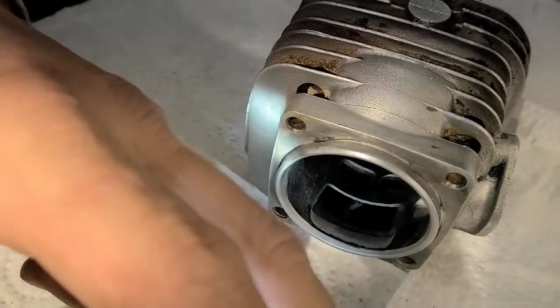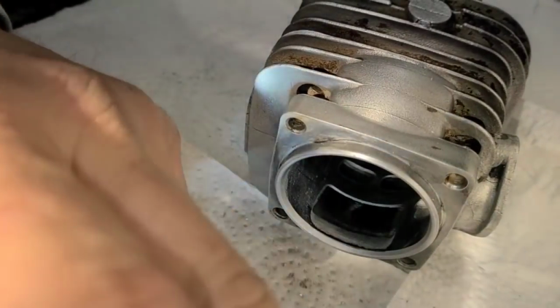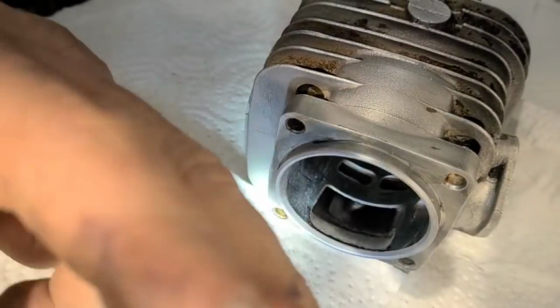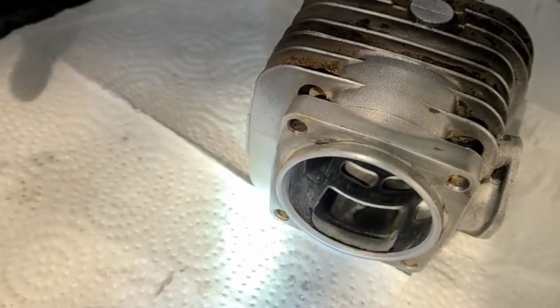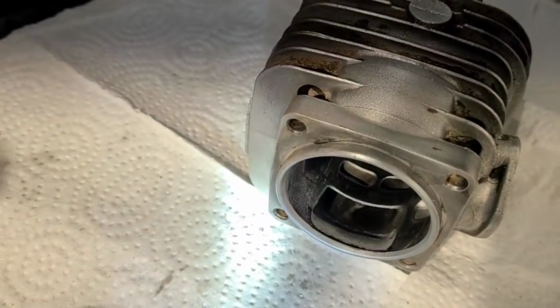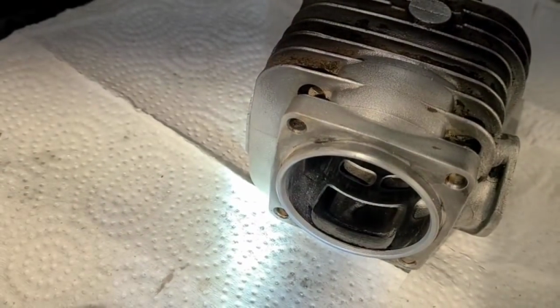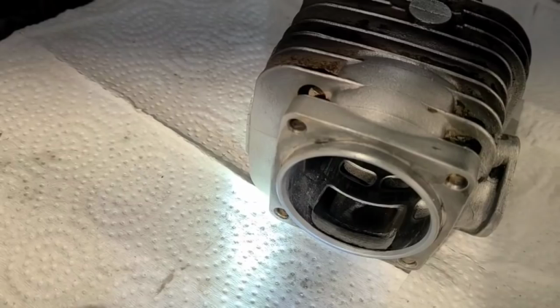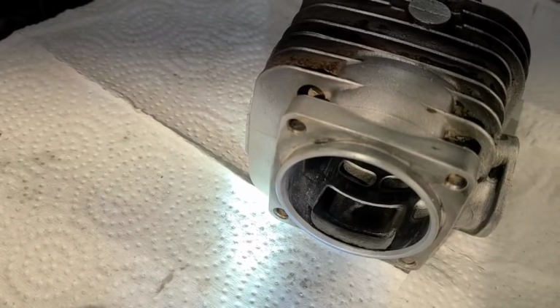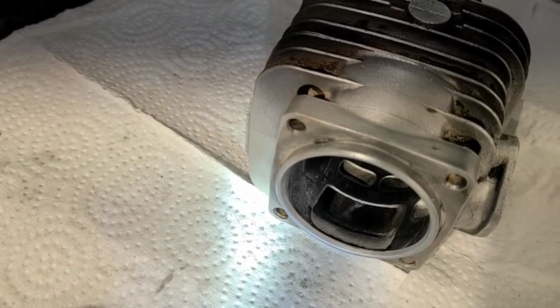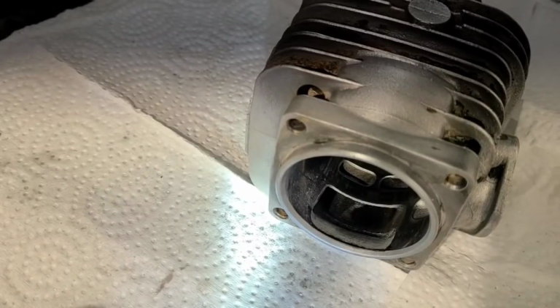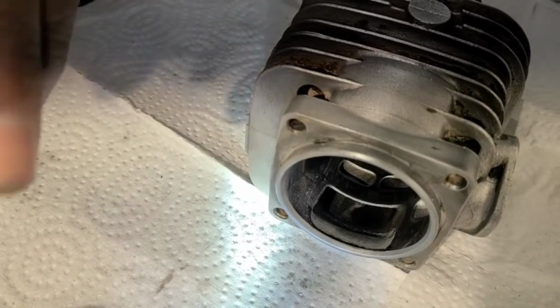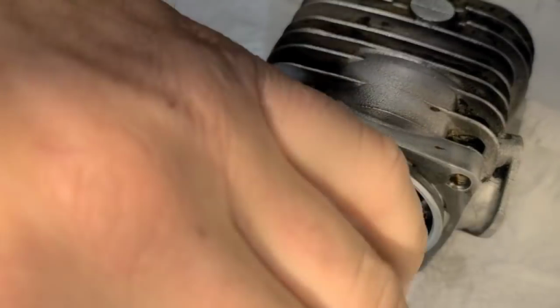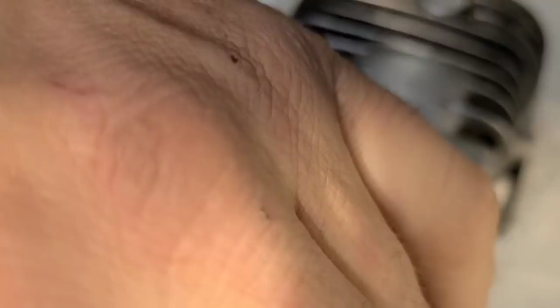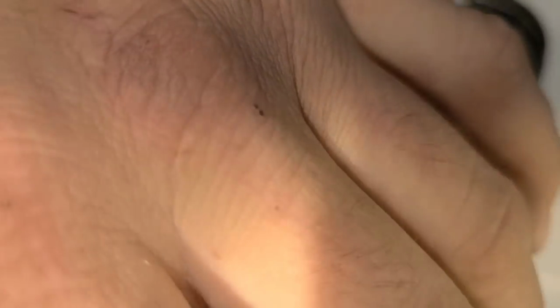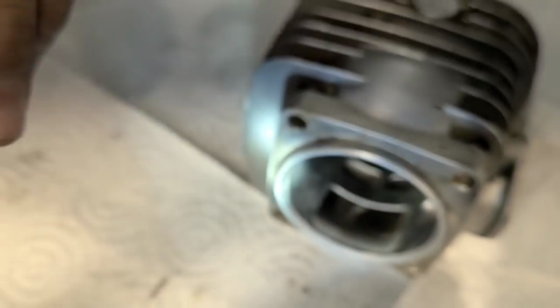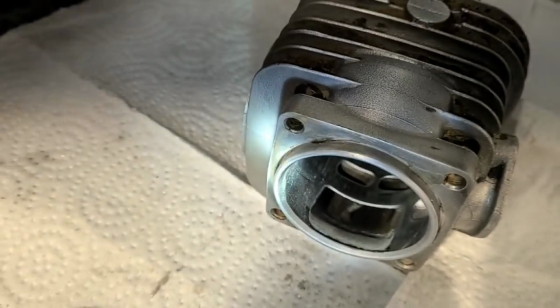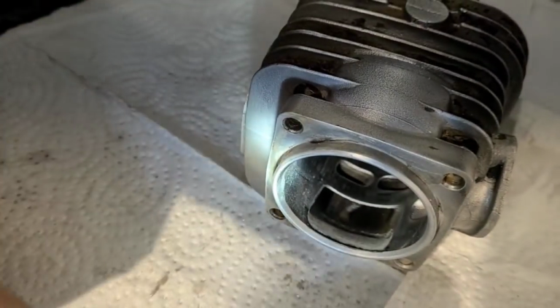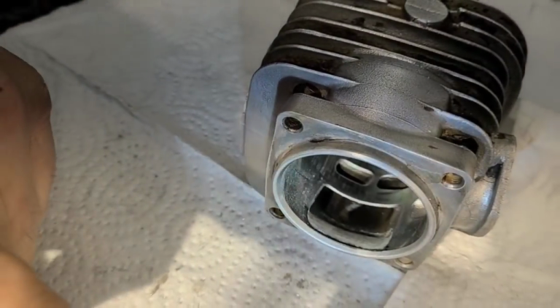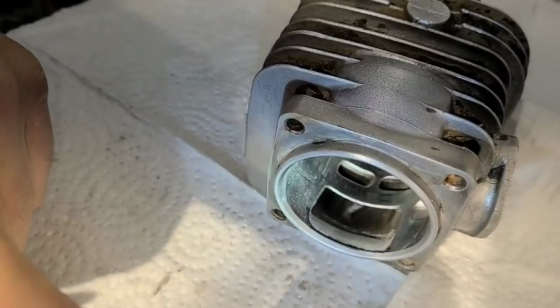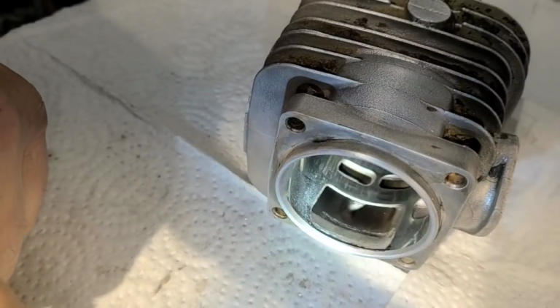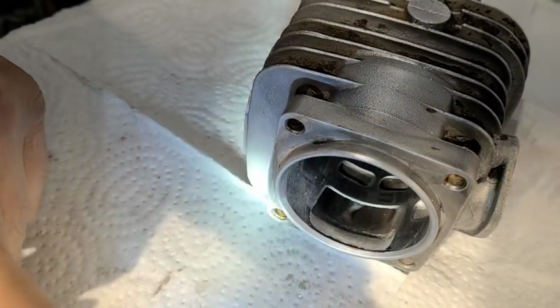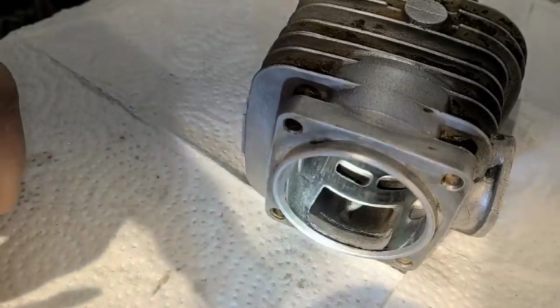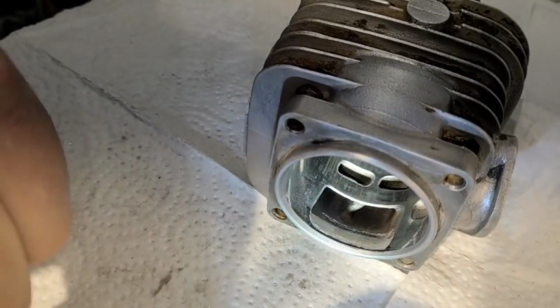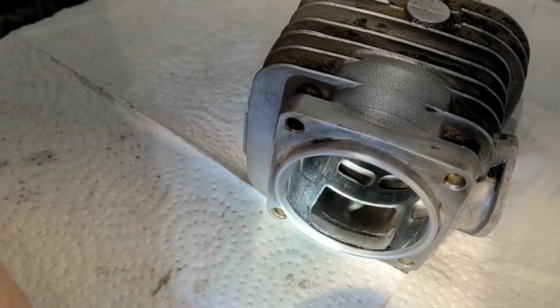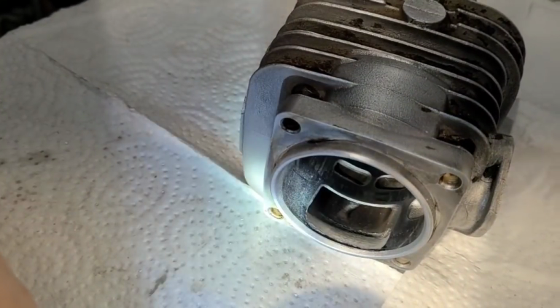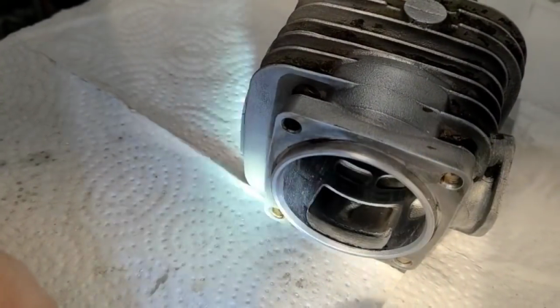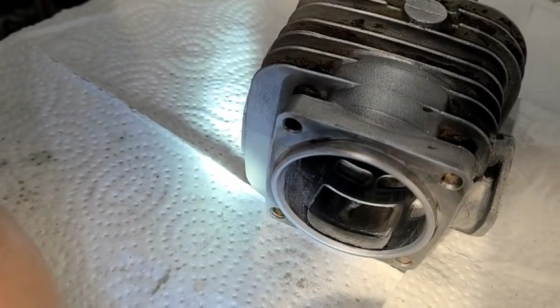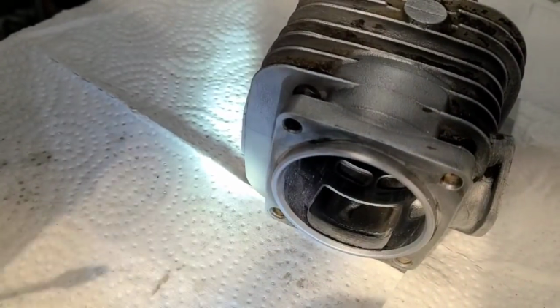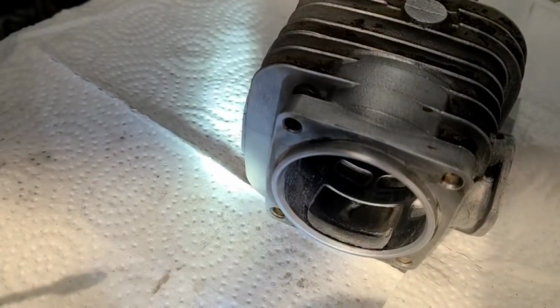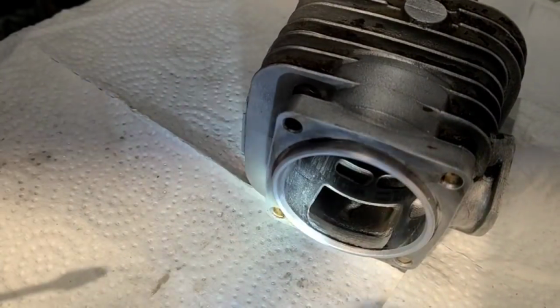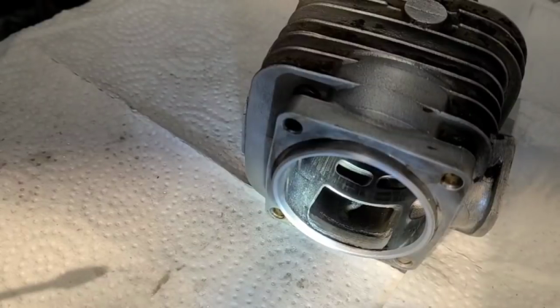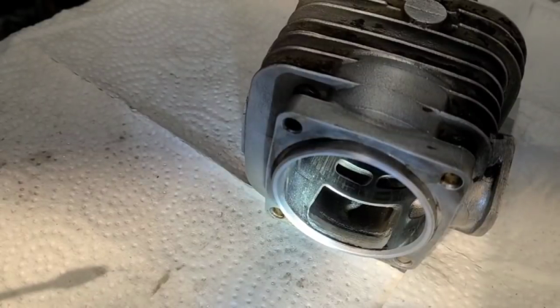I actually enjoy trying to get the shots for you guys — it's kind of fun, tedious, but I like it. The finished product is what it's all about.